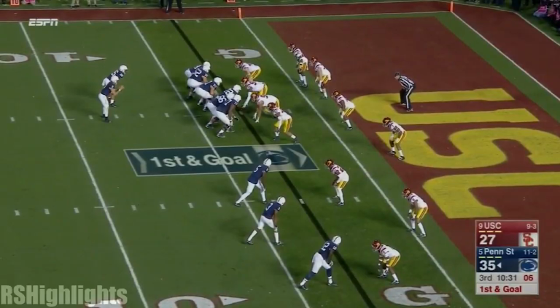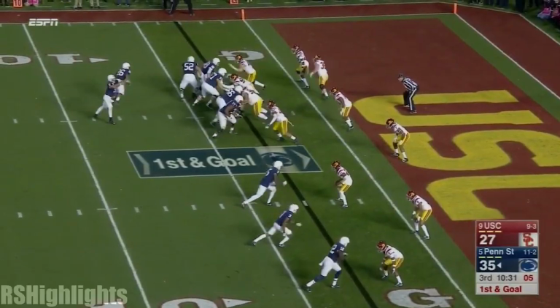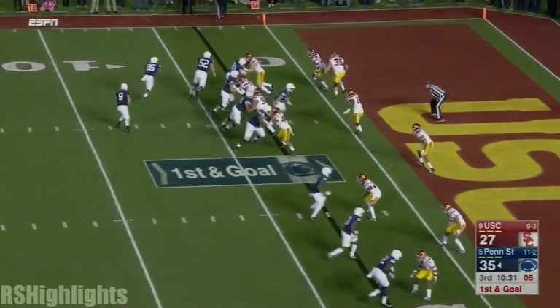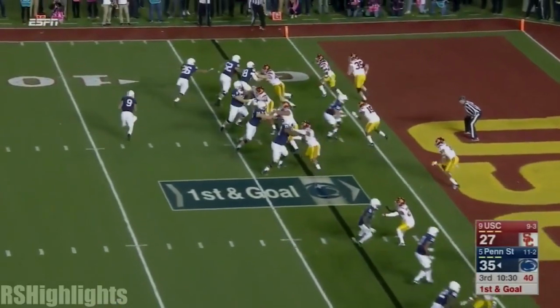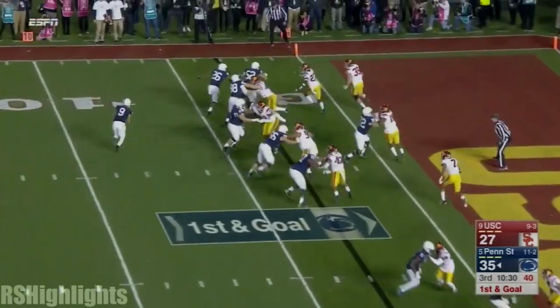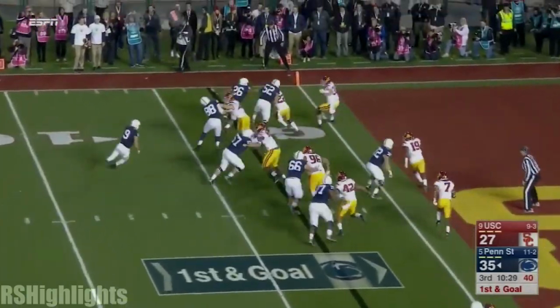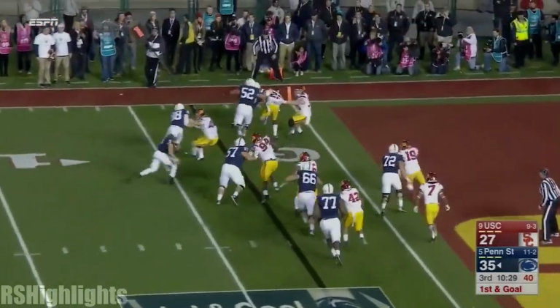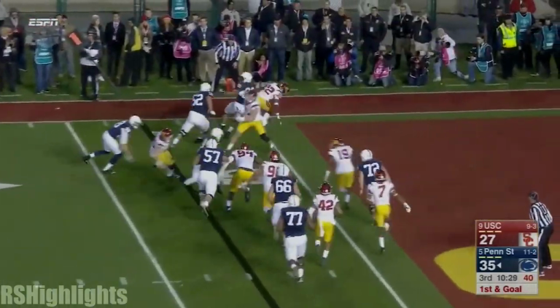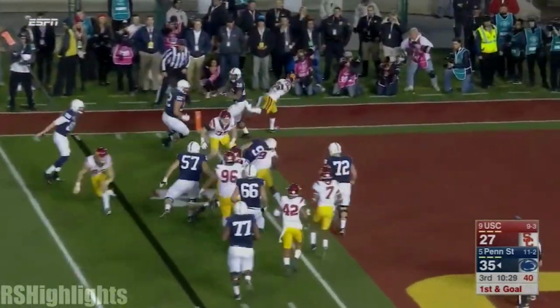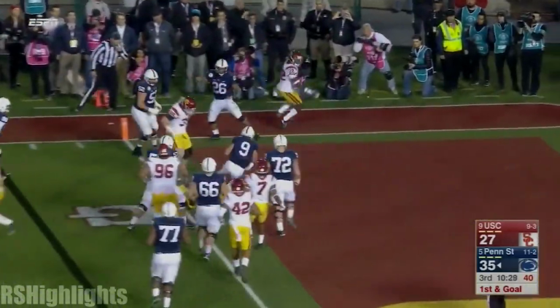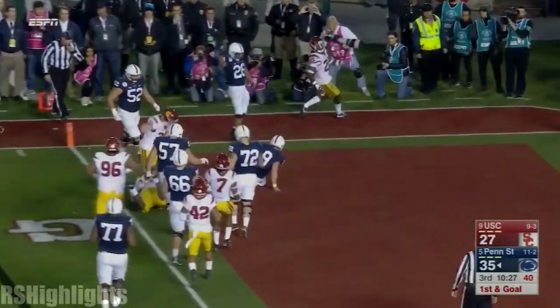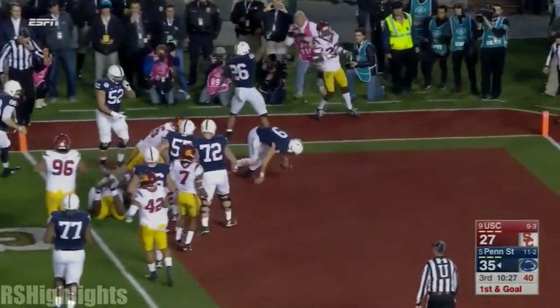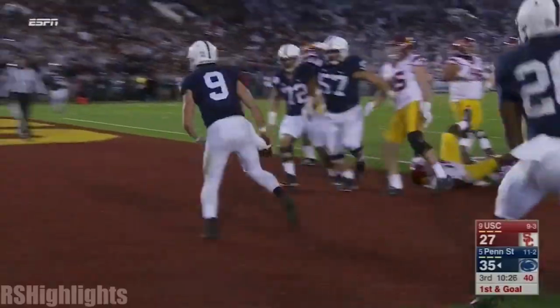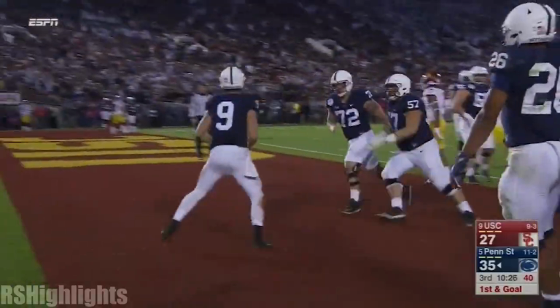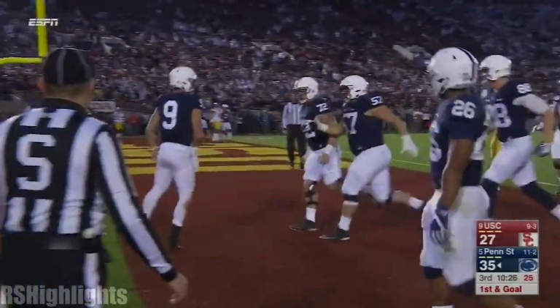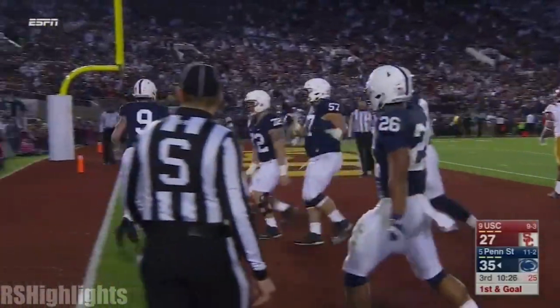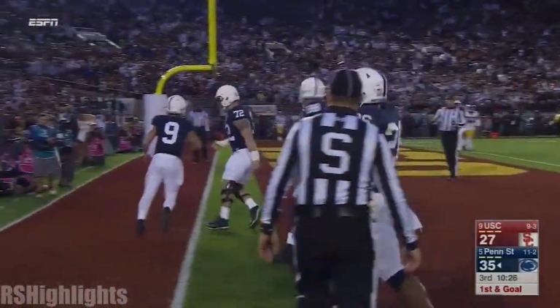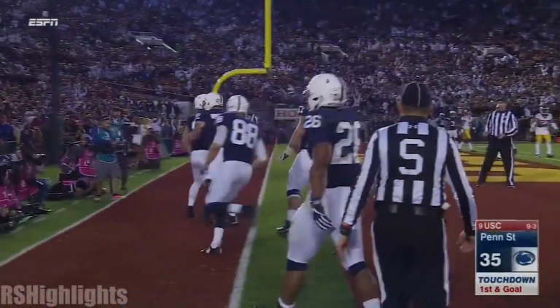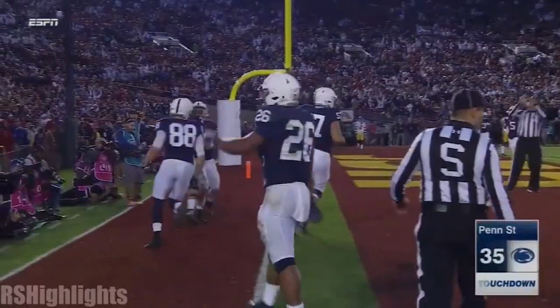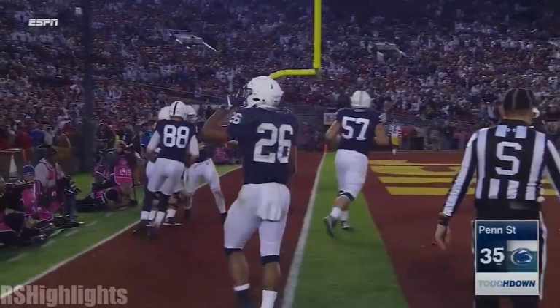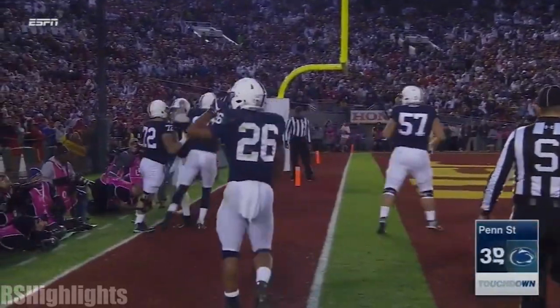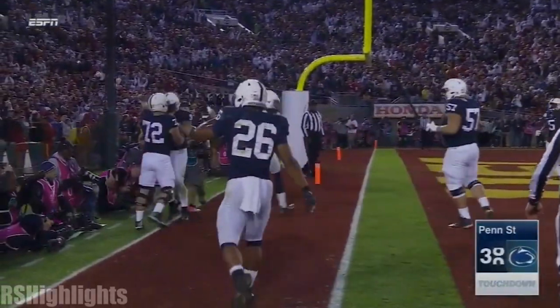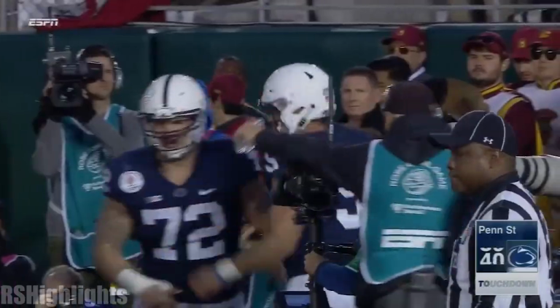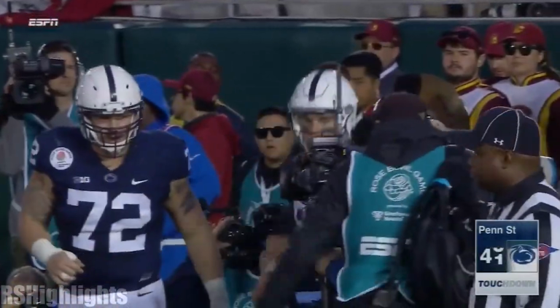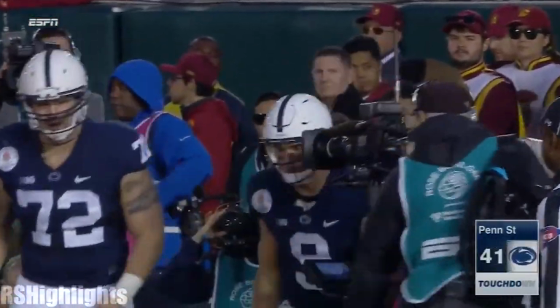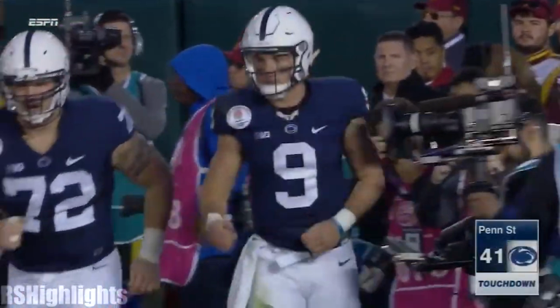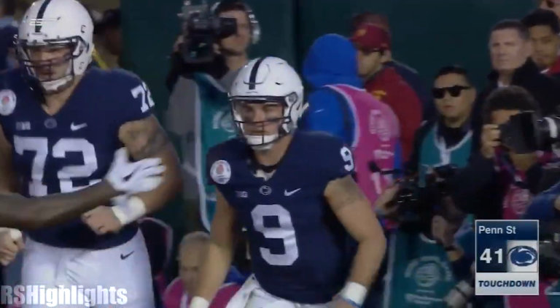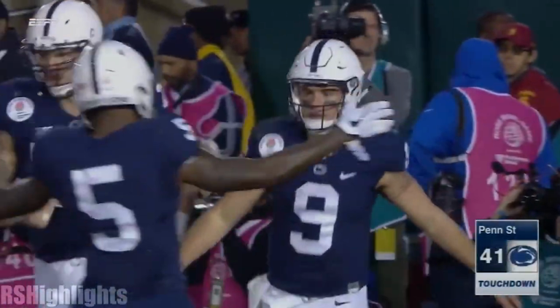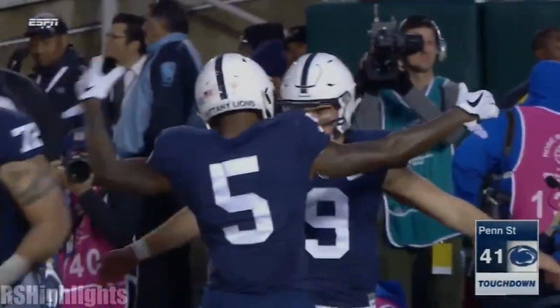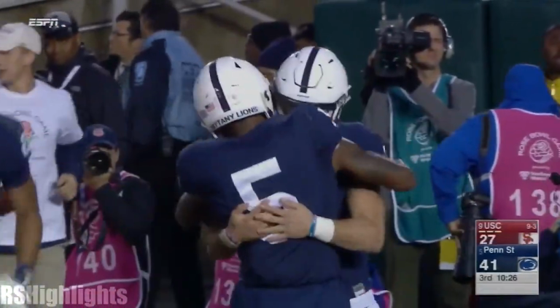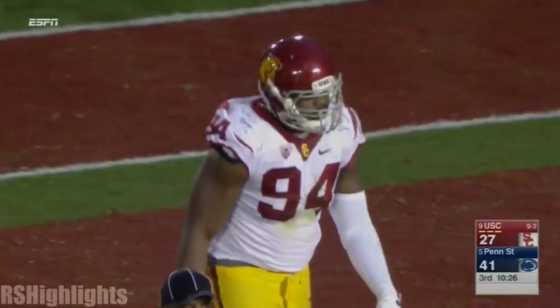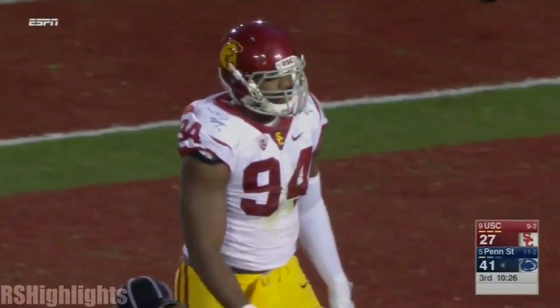Forced in goal. McSorley running all the way, cuts it back and barrels in. And Penn State builds more momentum and stretches the lead to a couple of touchdowns.